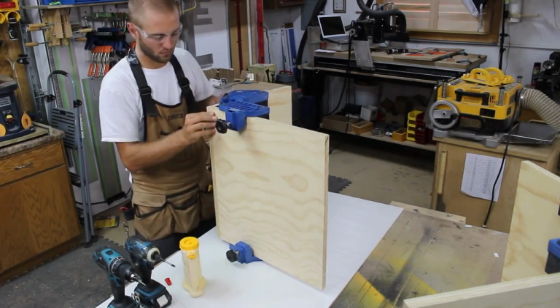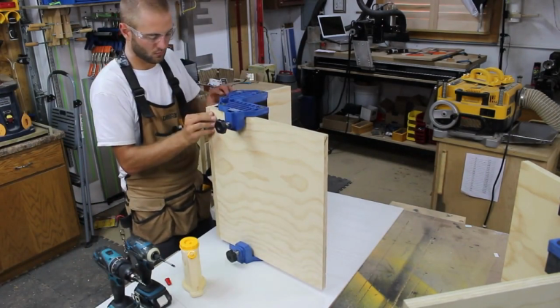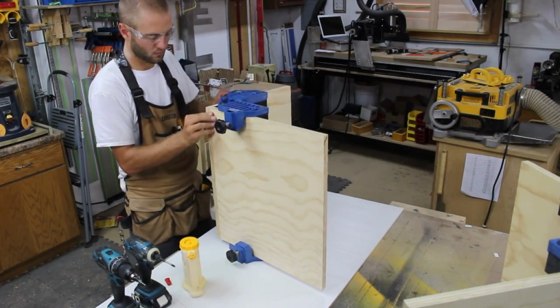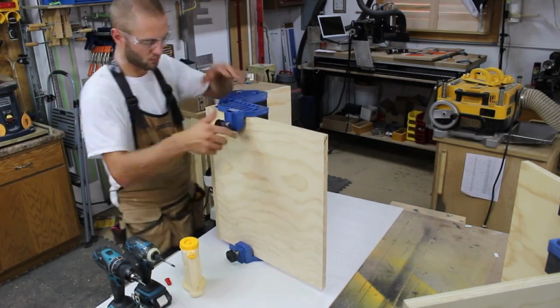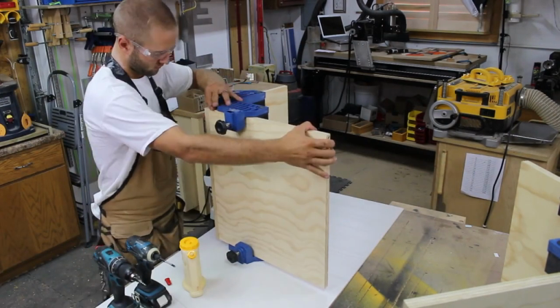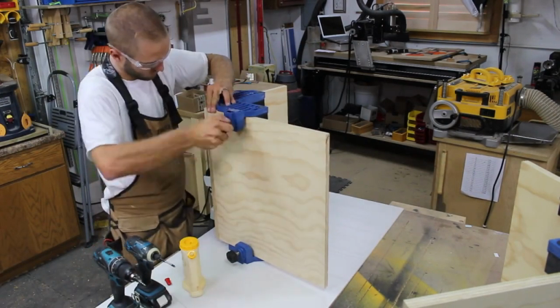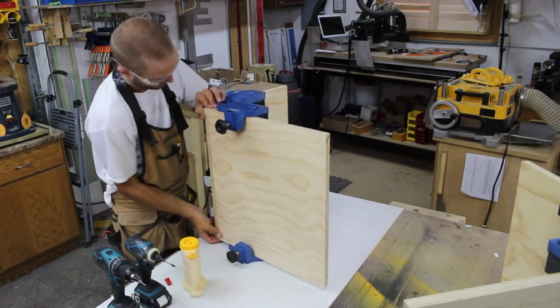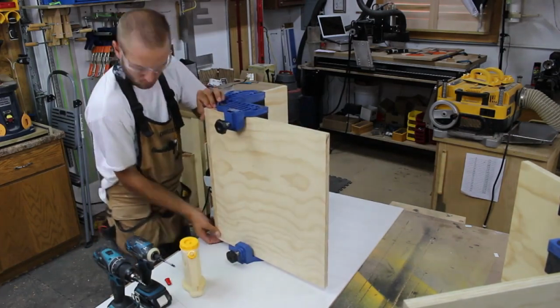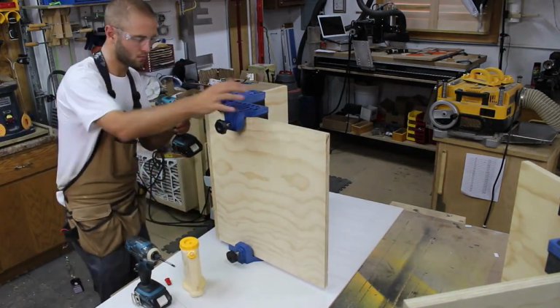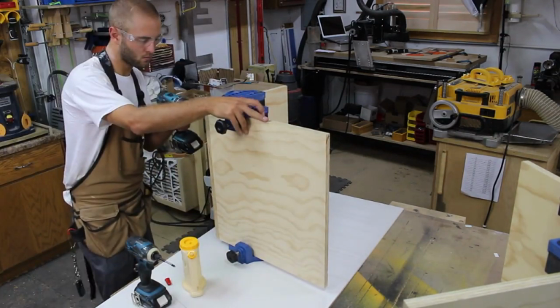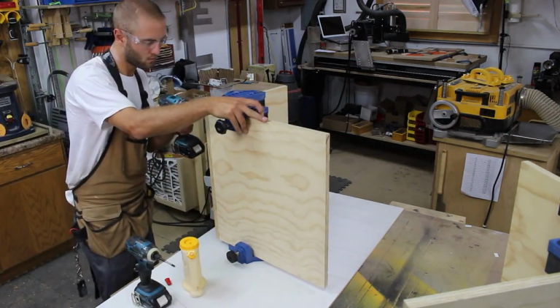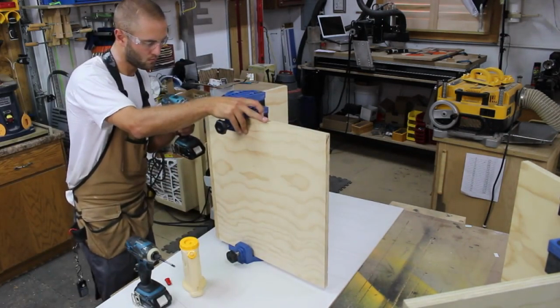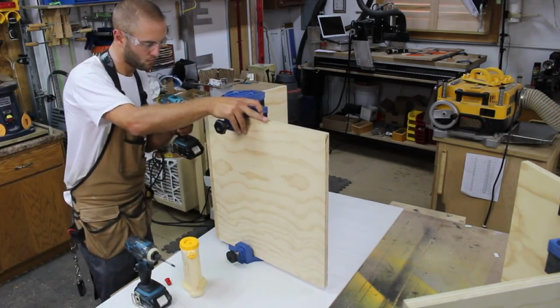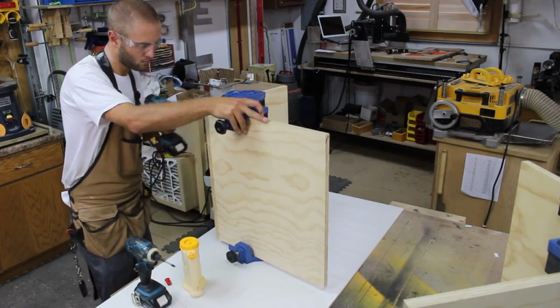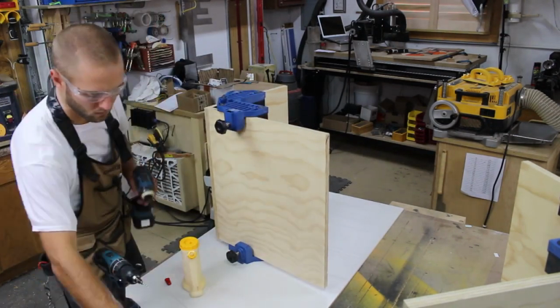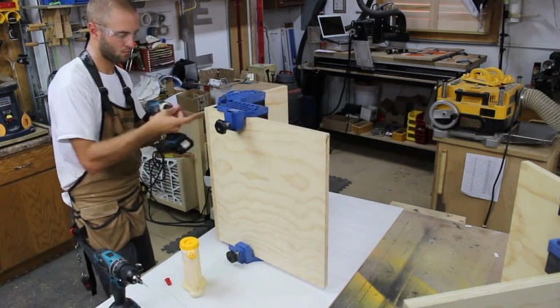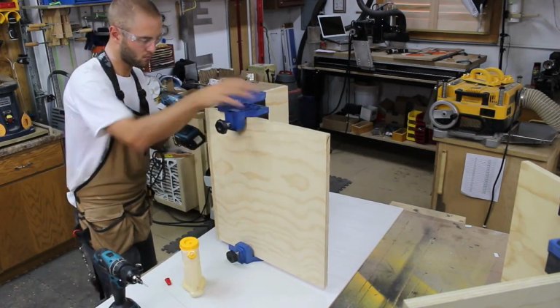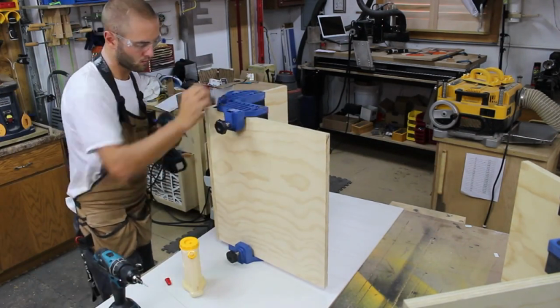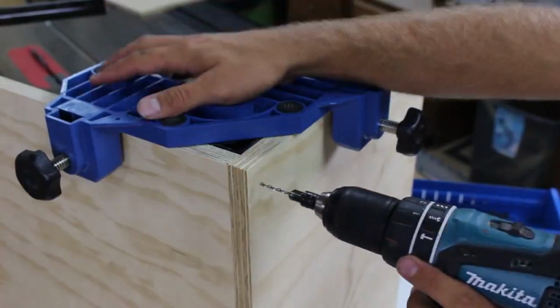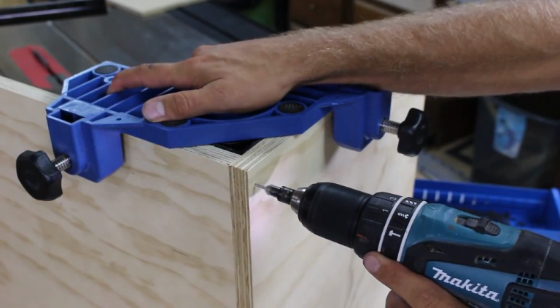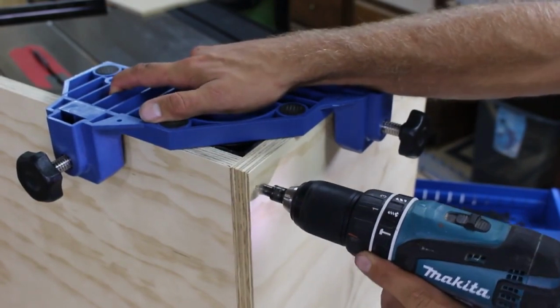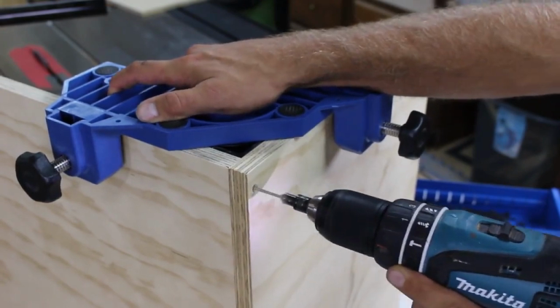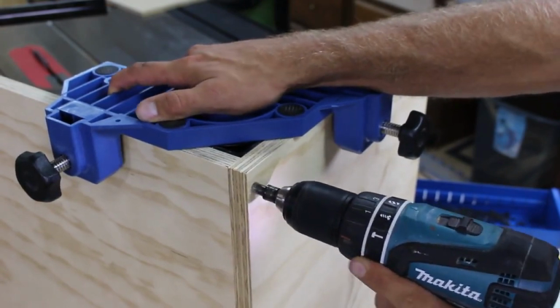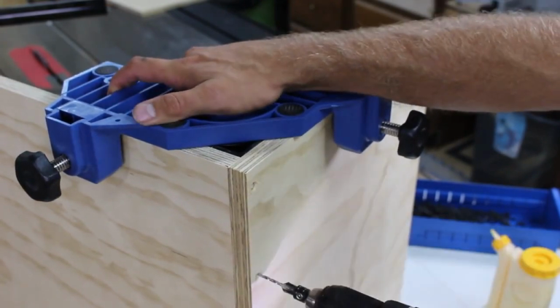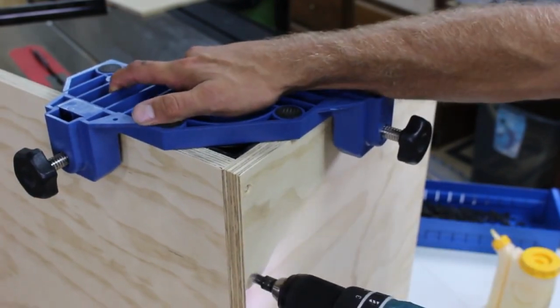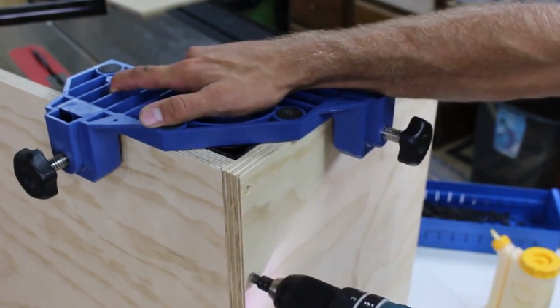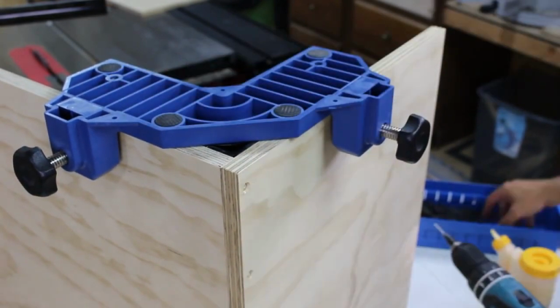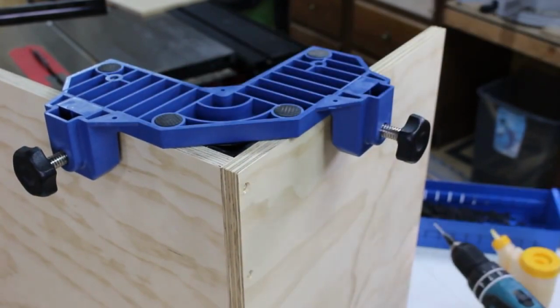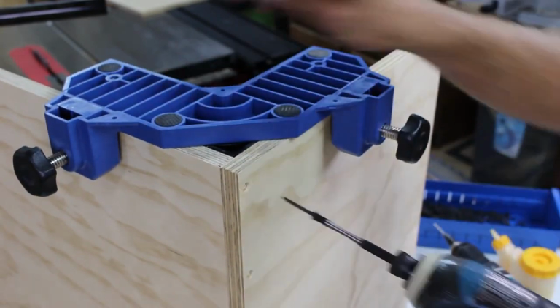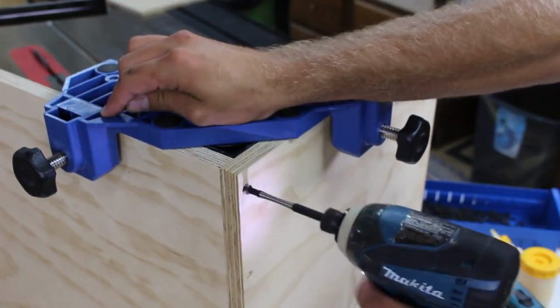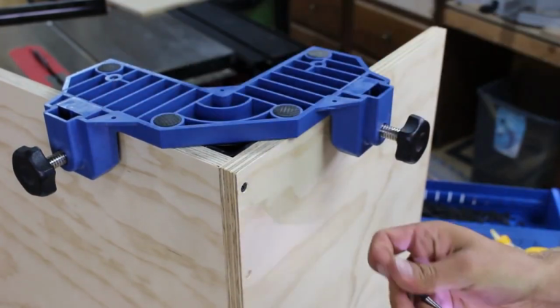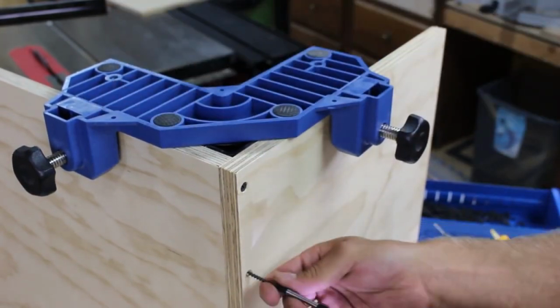I apply clamping pressure to both sides of the jig and then apply a second corner clamp to the jig on the top. Once secure, I apply a bead of regular wood glue and then pre-drill and drive screws to secure the two cabinet parts together.